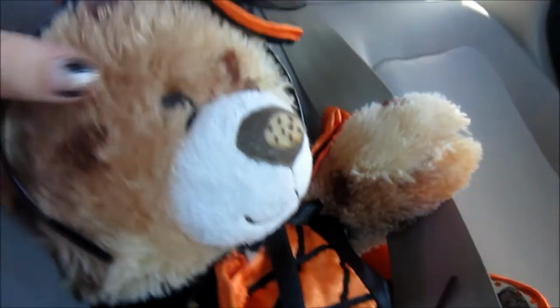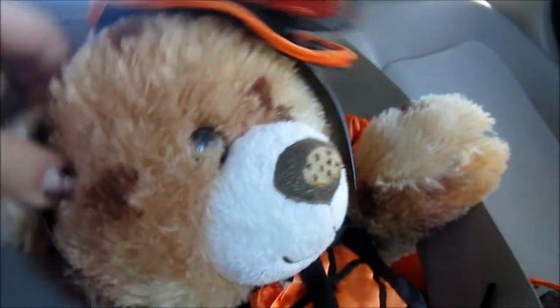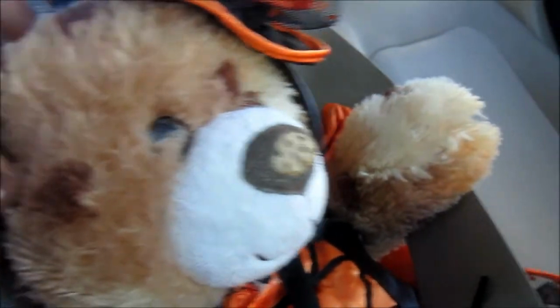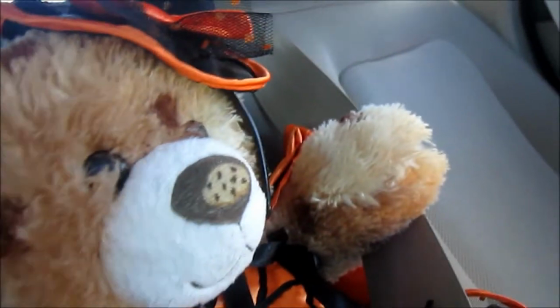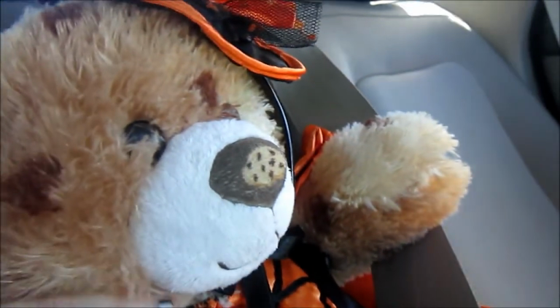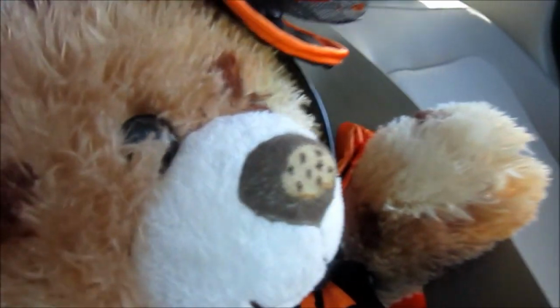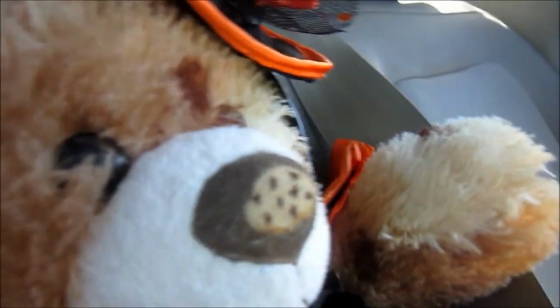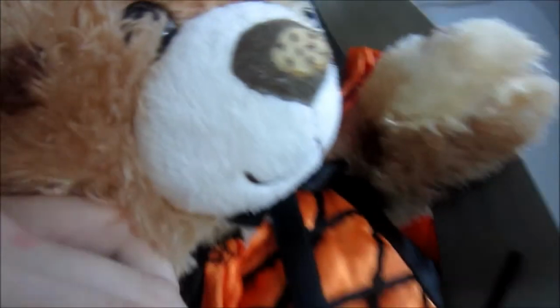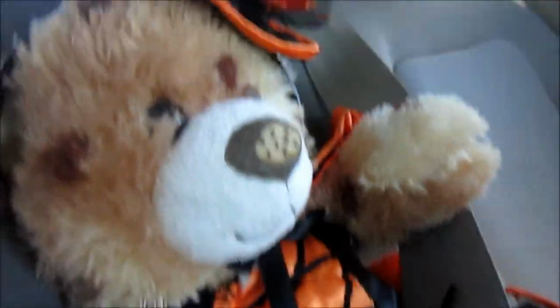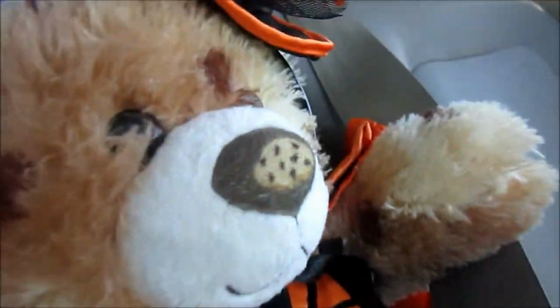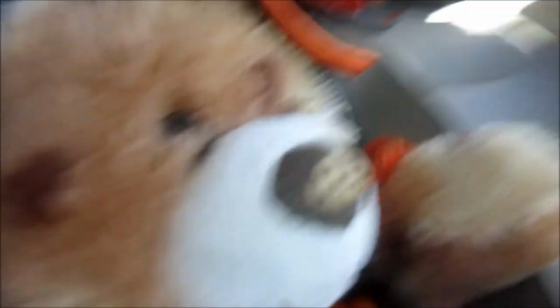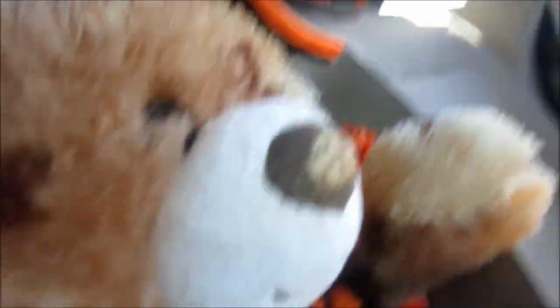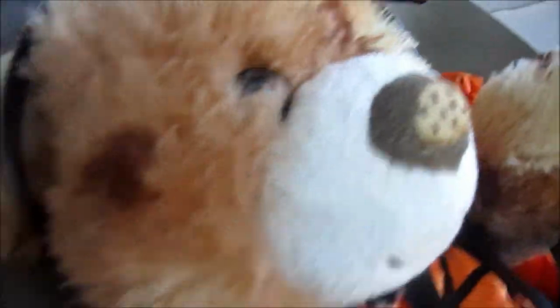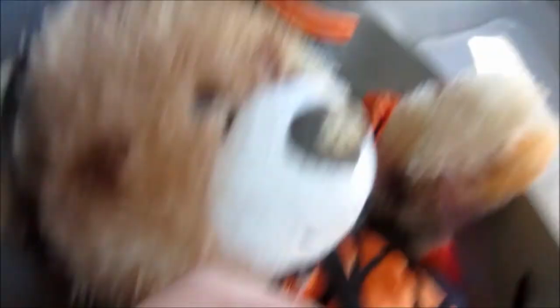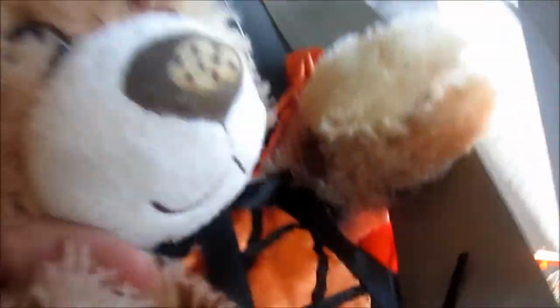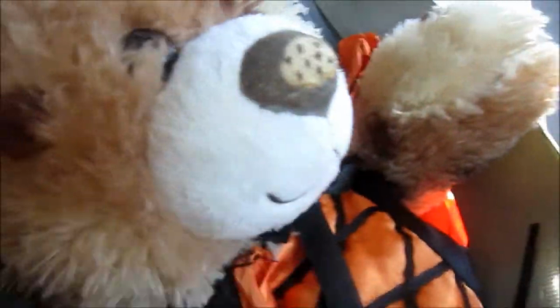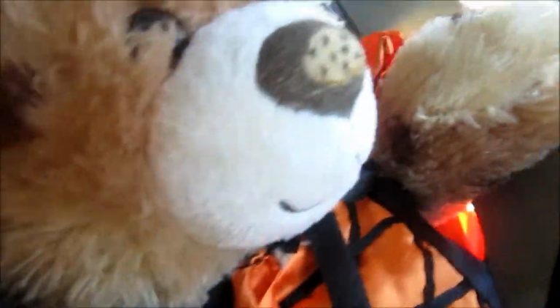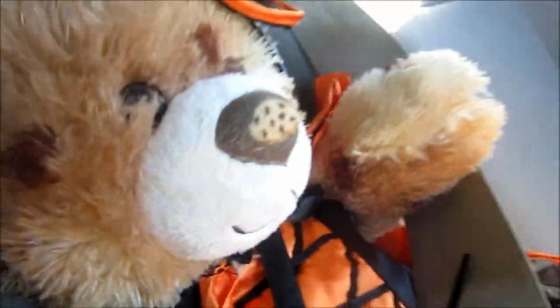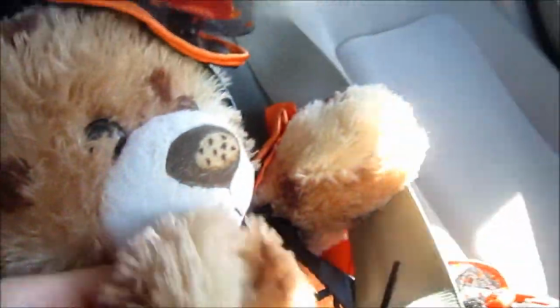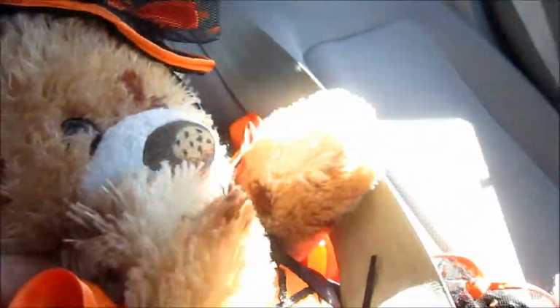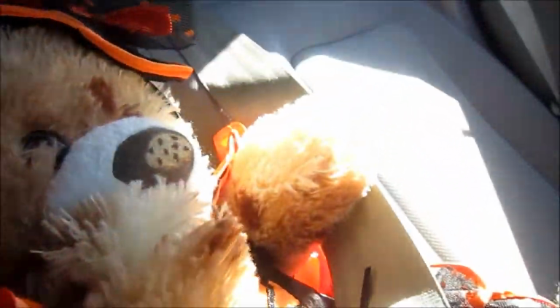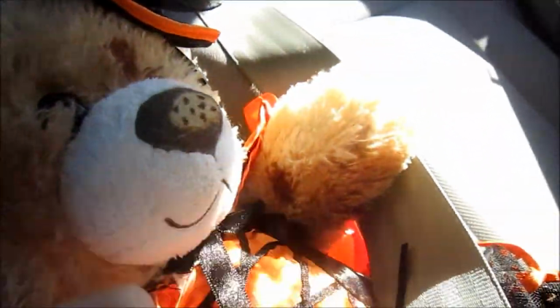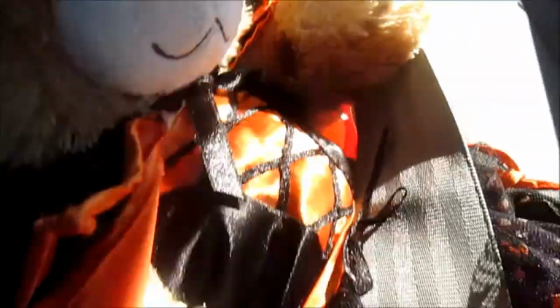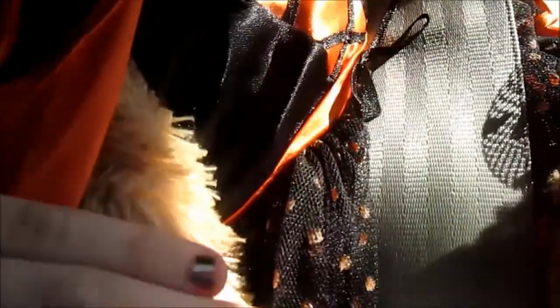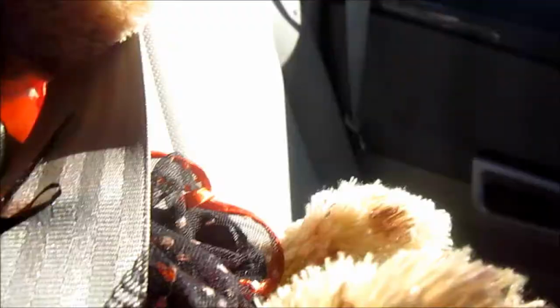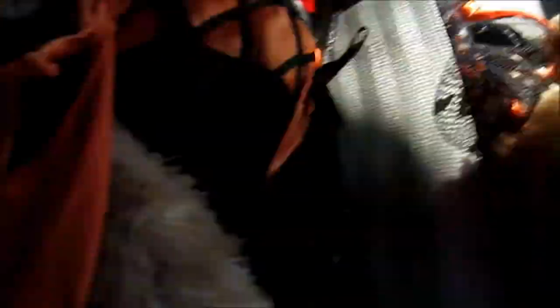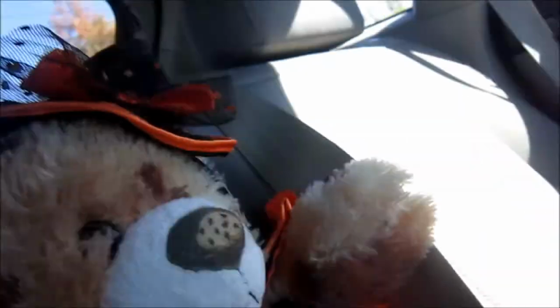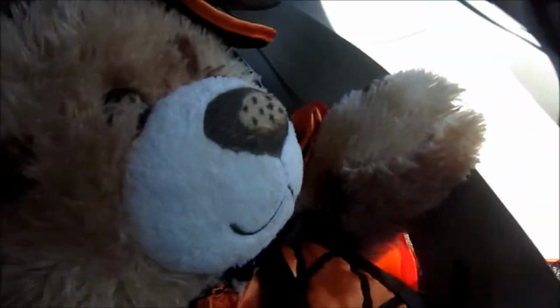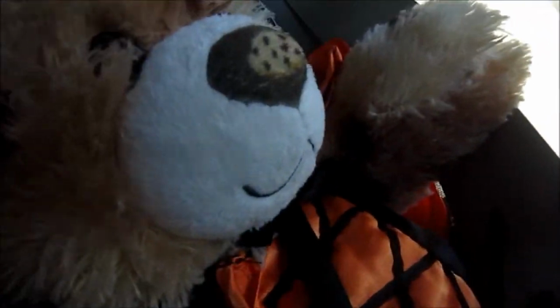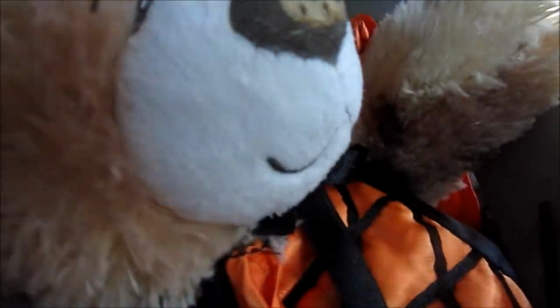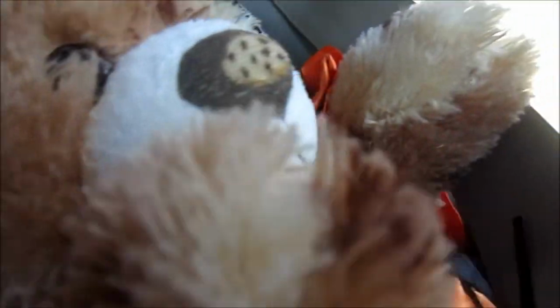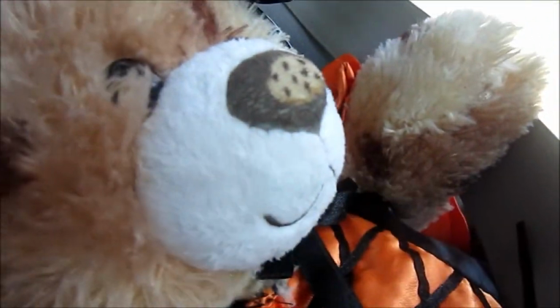Hi everyone, it's Ashley here and today I'm going to go pick out a pumpkin at the pumpkin patch. I'm in my costume, so let's go.